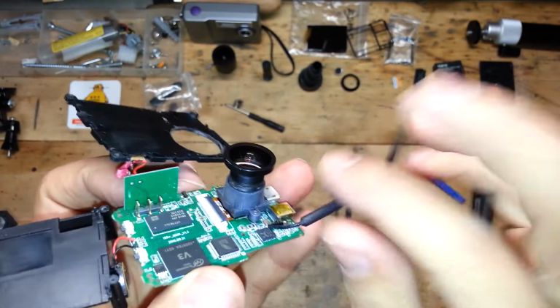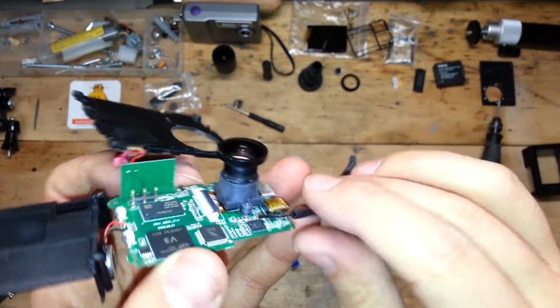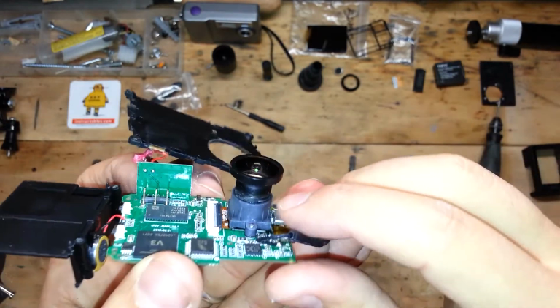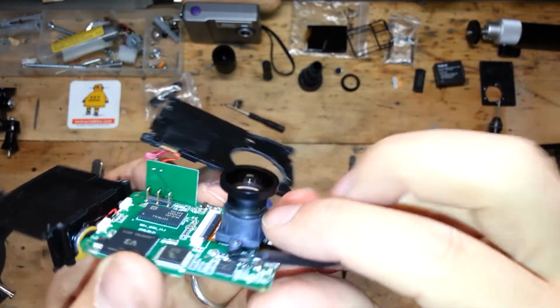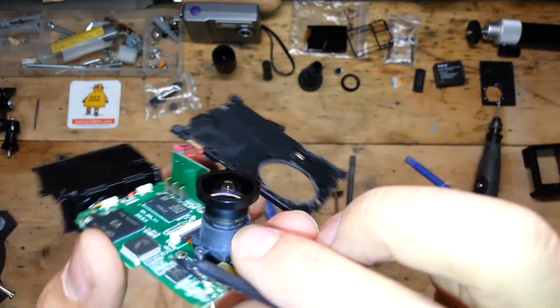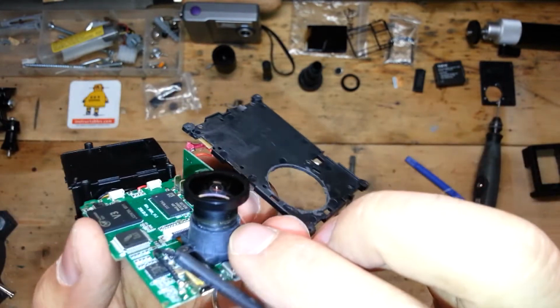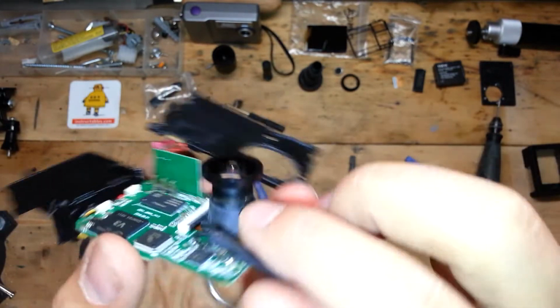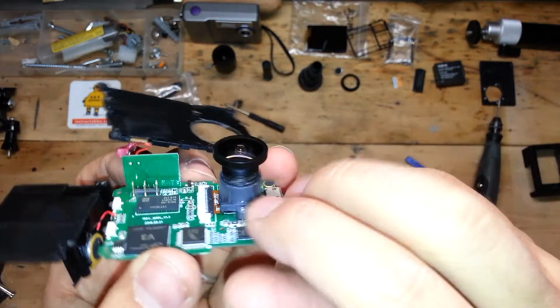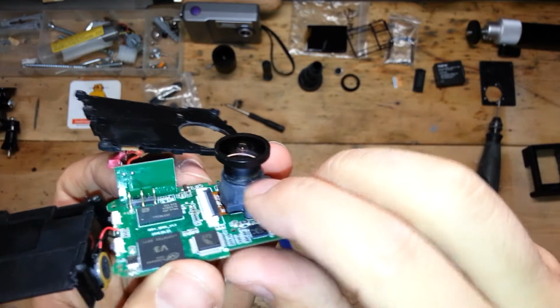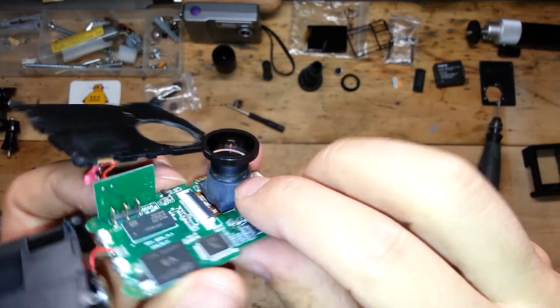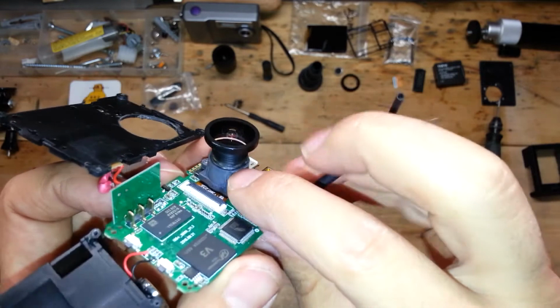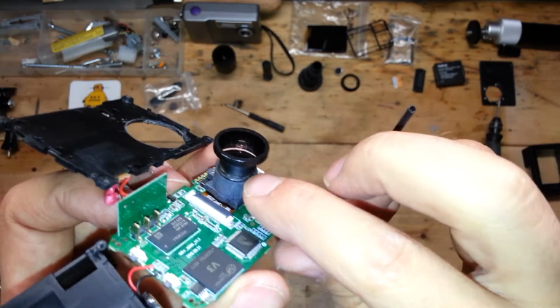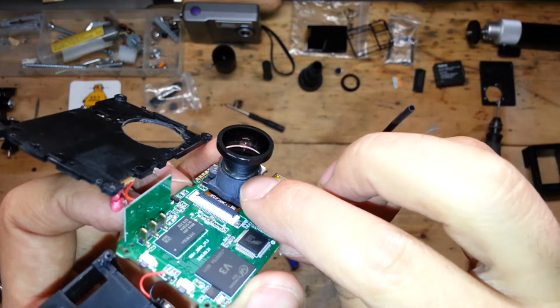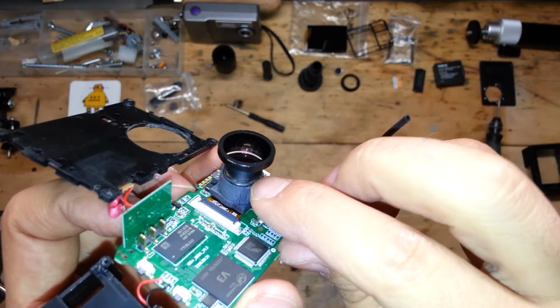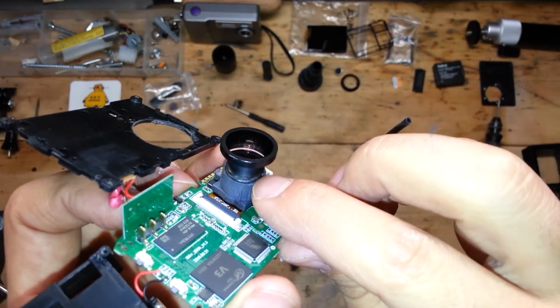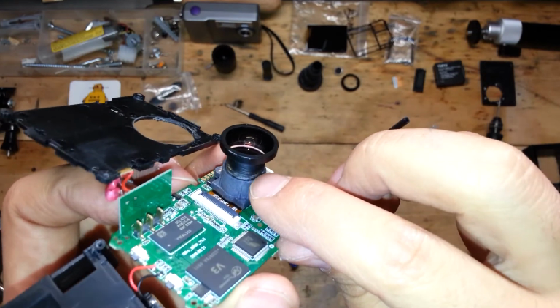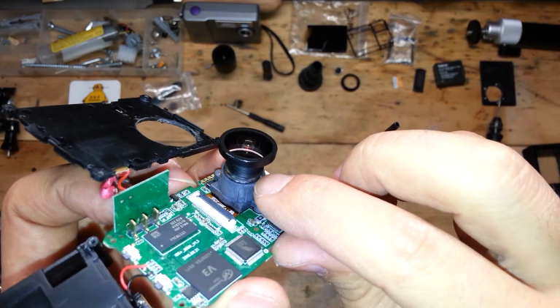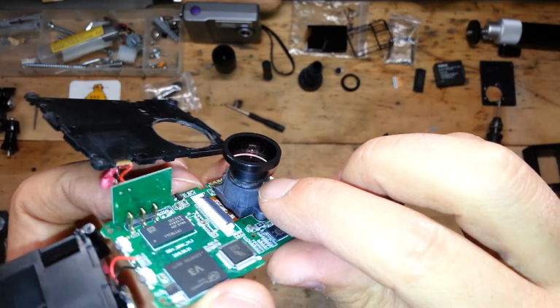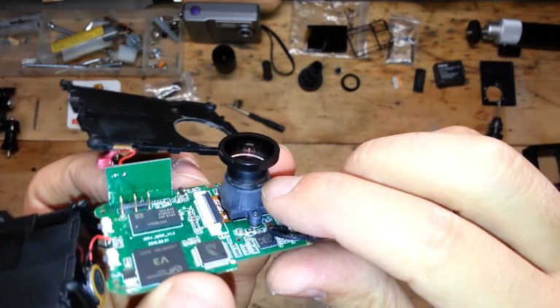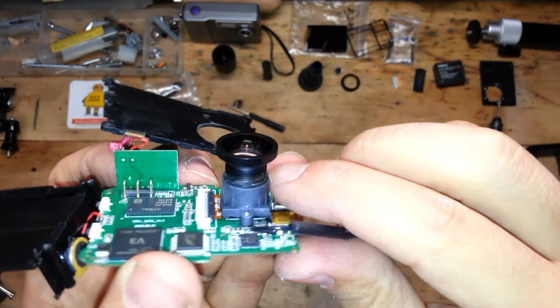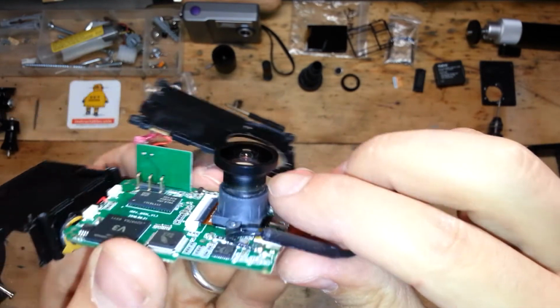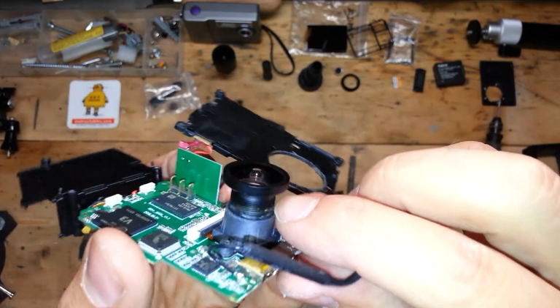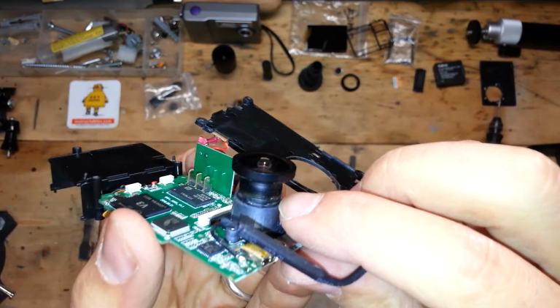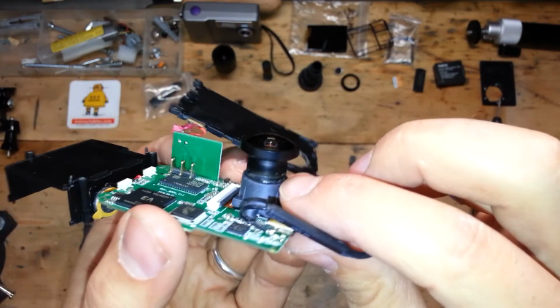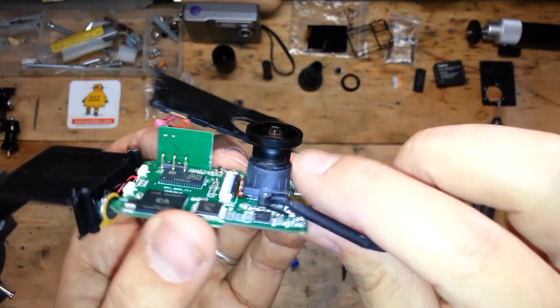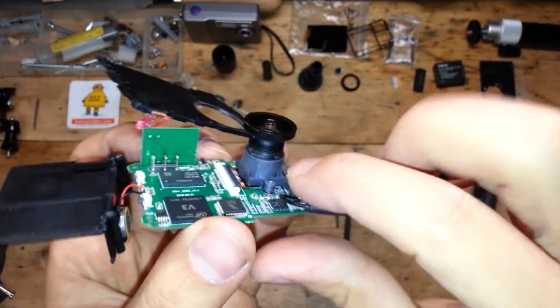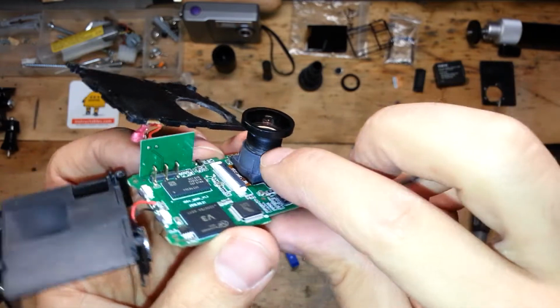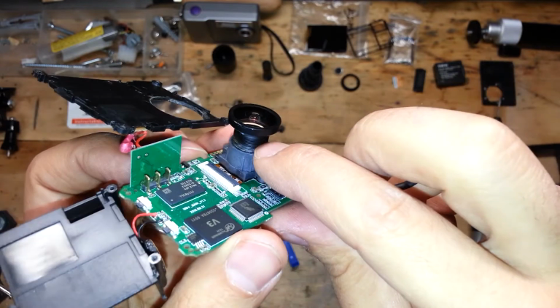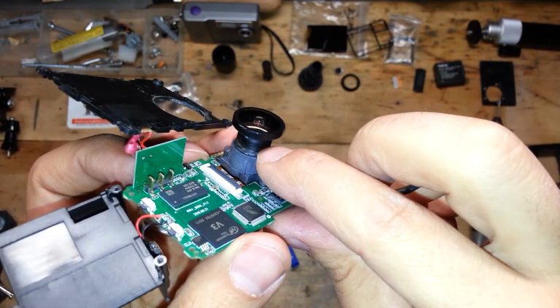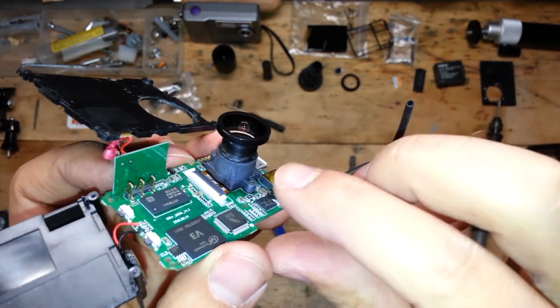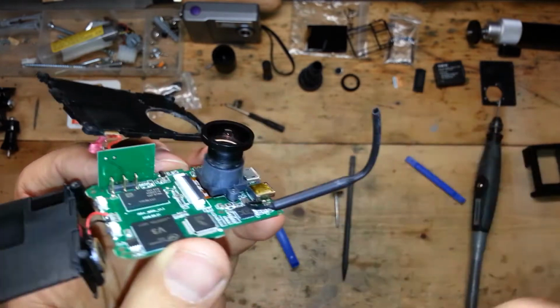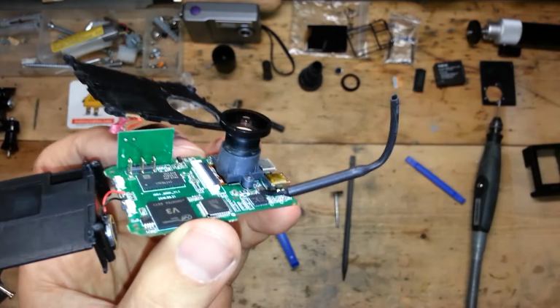My action cam was being just hacked, but here you will find the glue that blocks the lens.